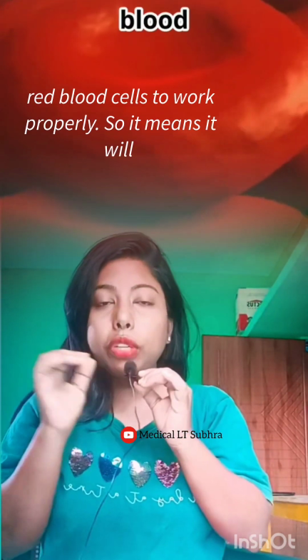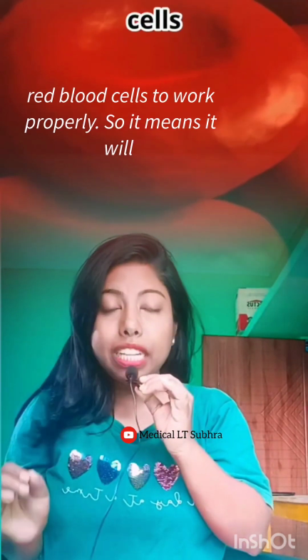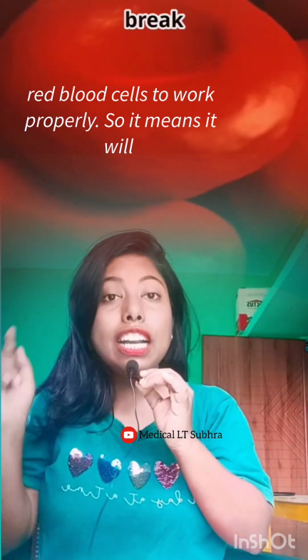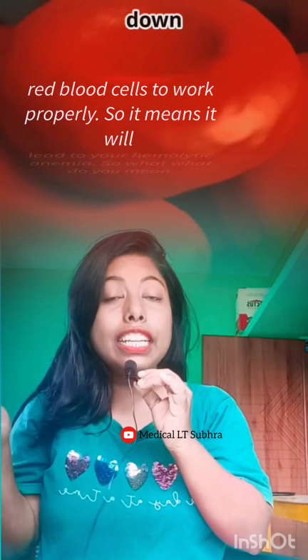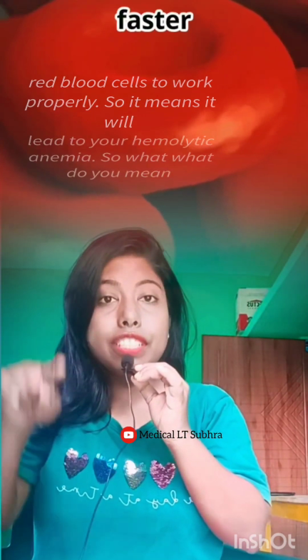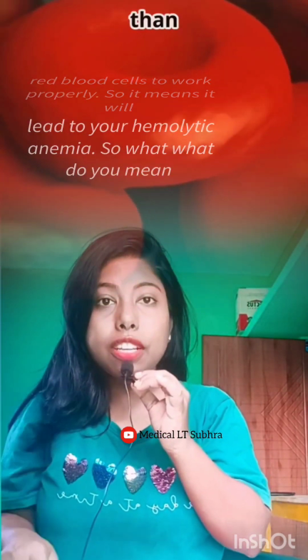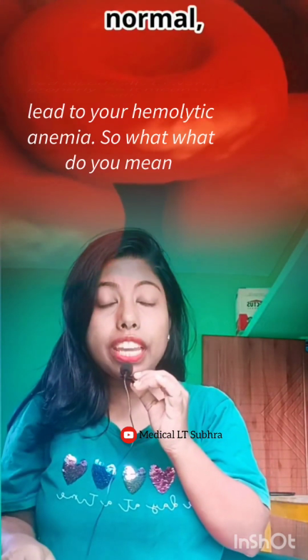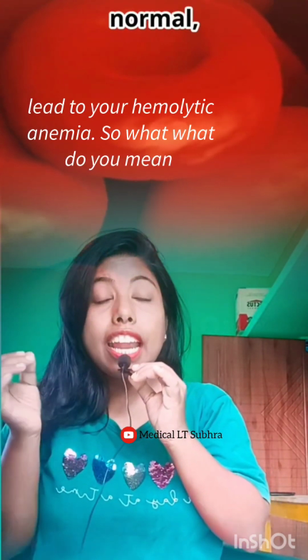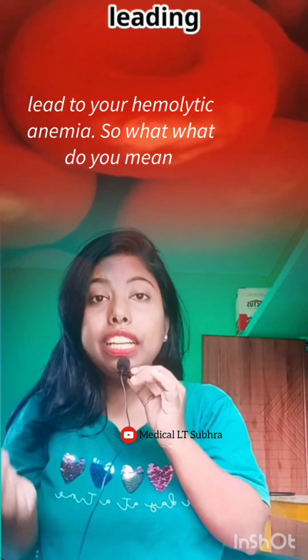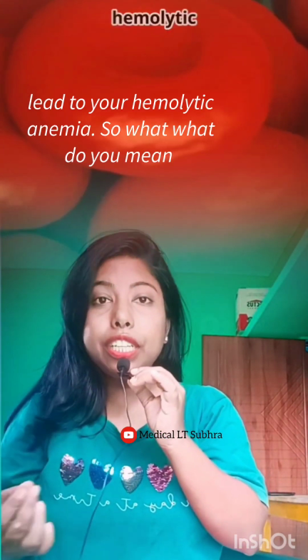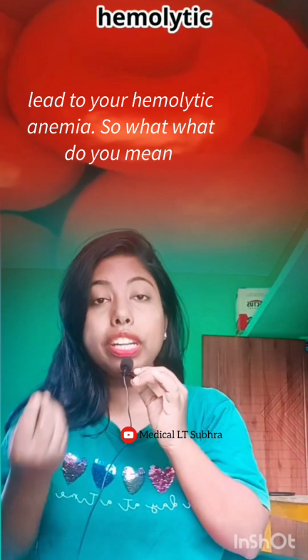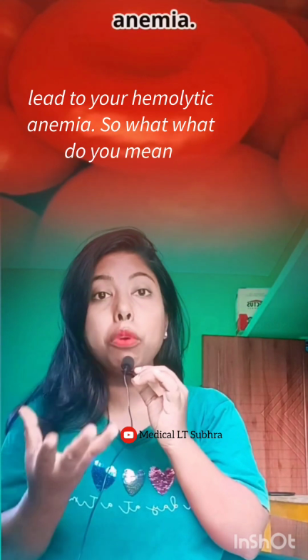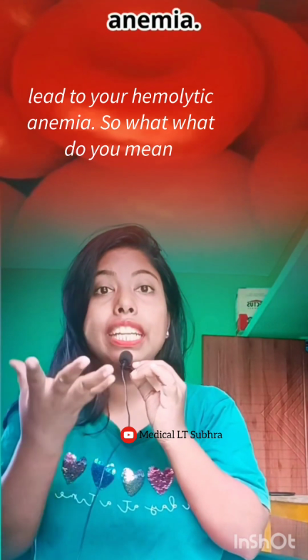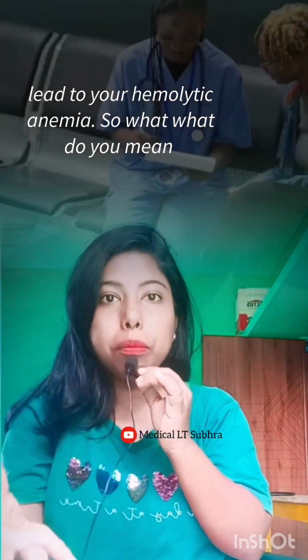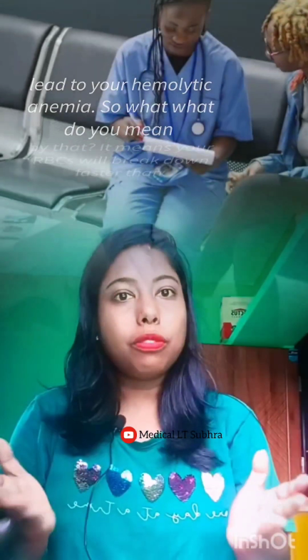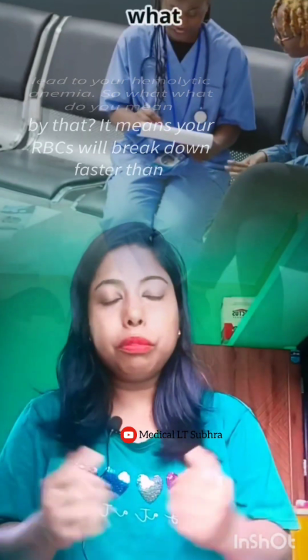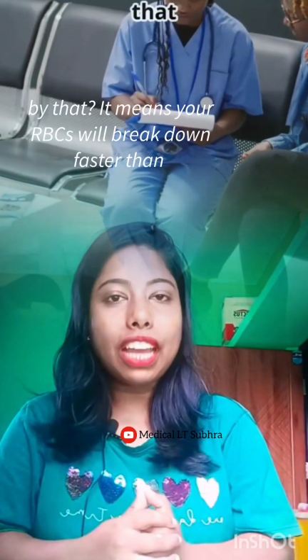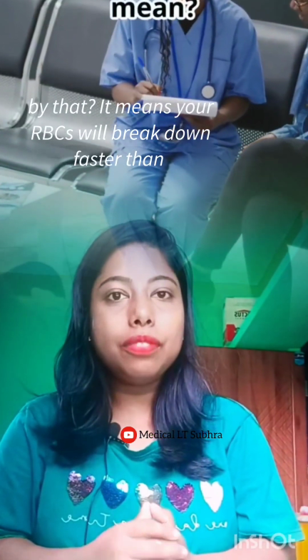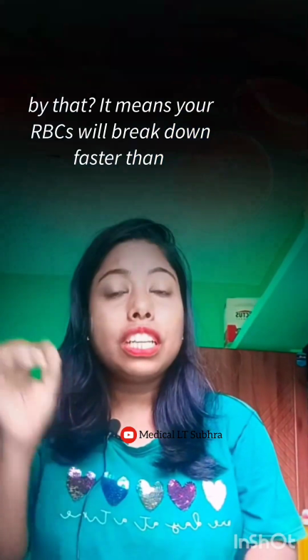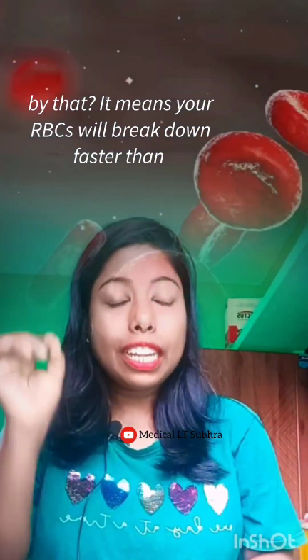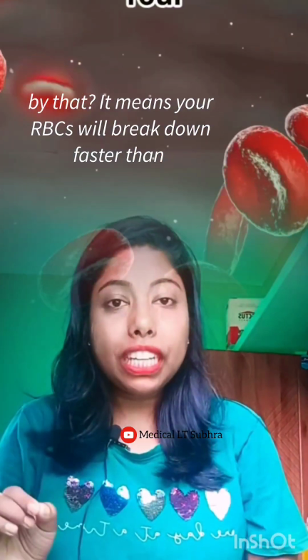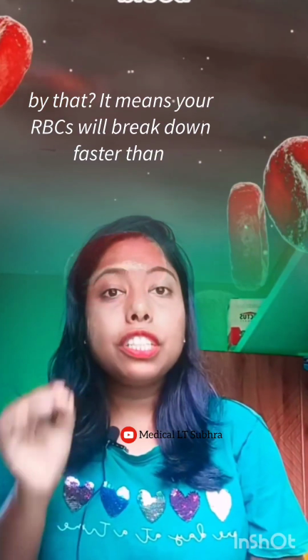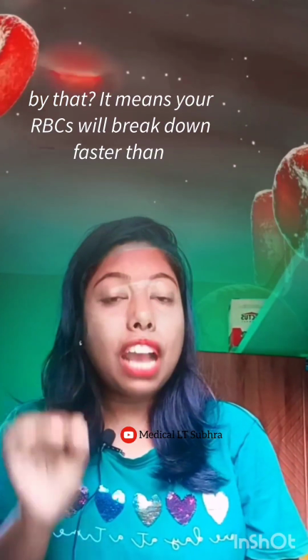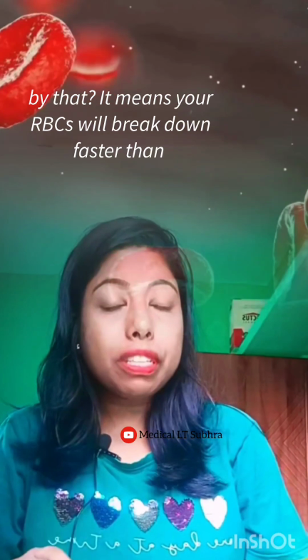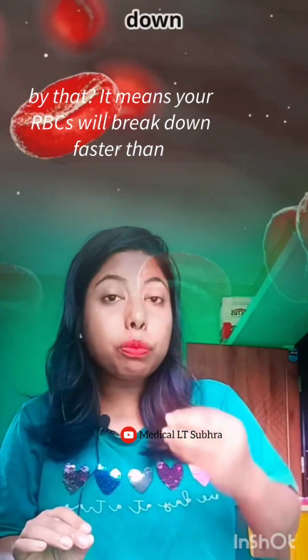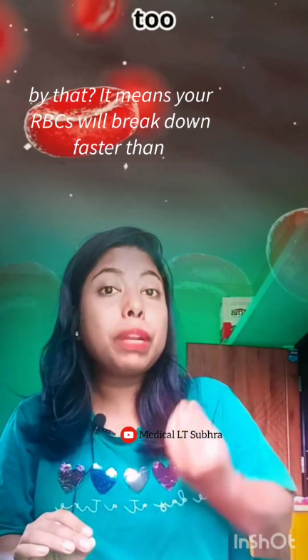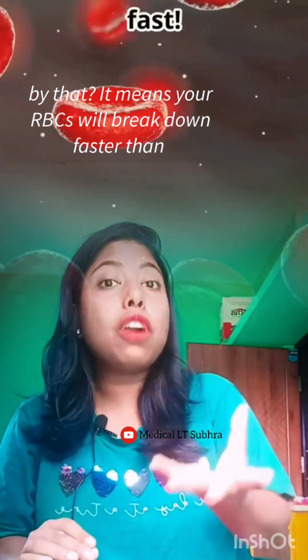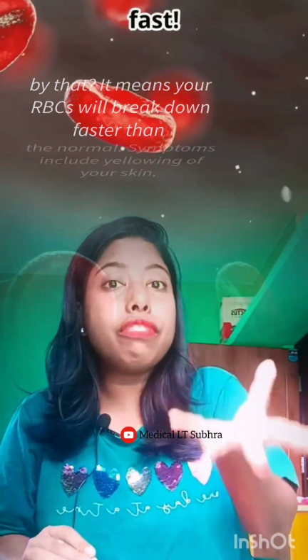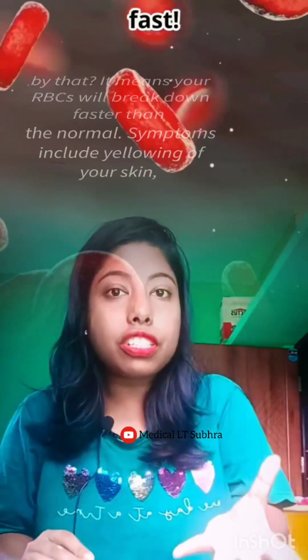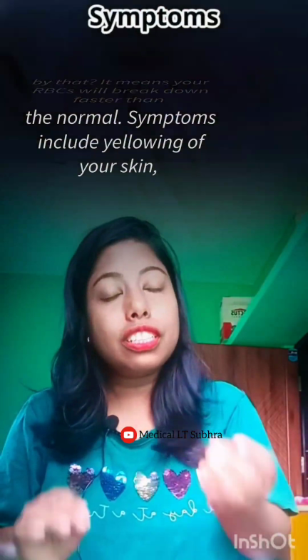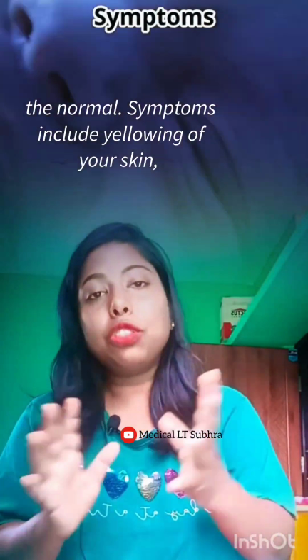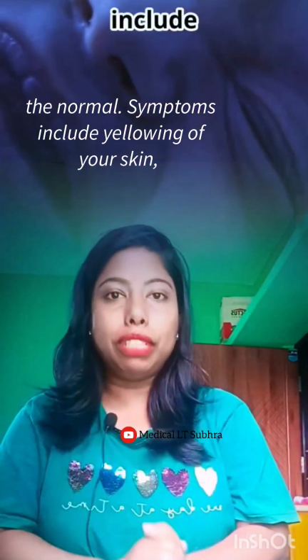So what does a deficiency mean? It means it will lead to hemolytic anemia — your red blood cells will break down faster than normal.